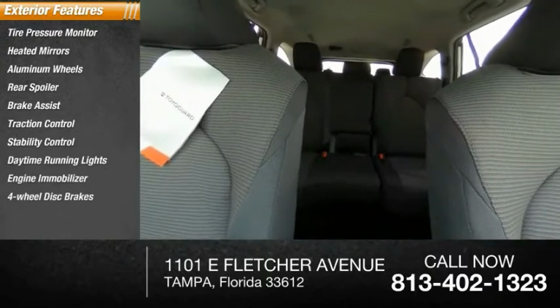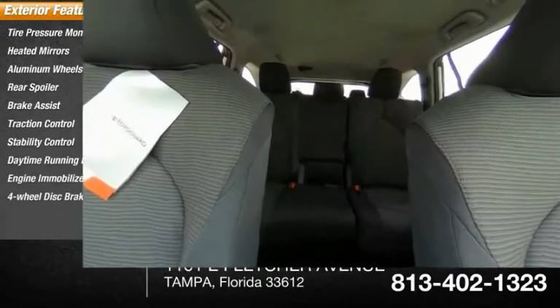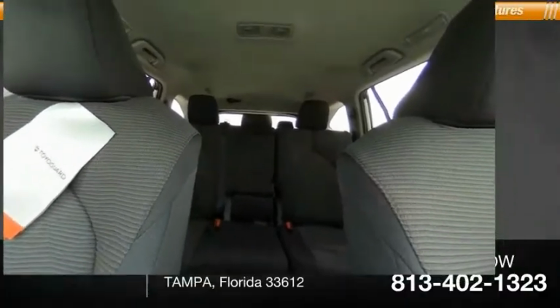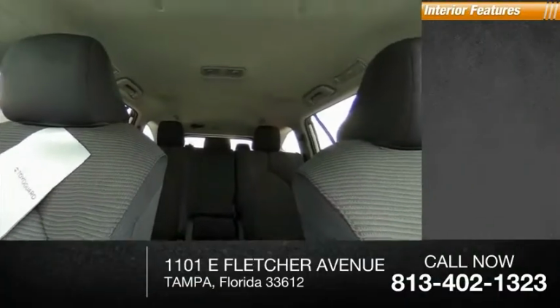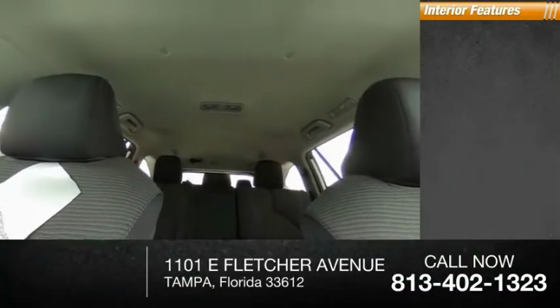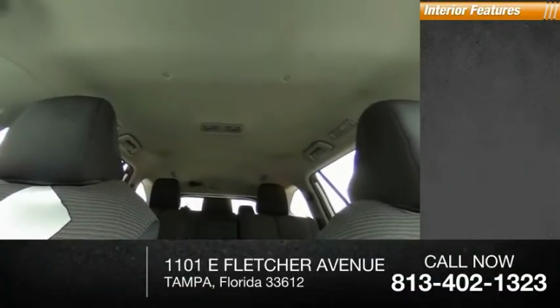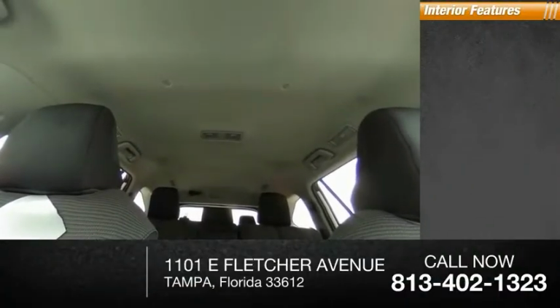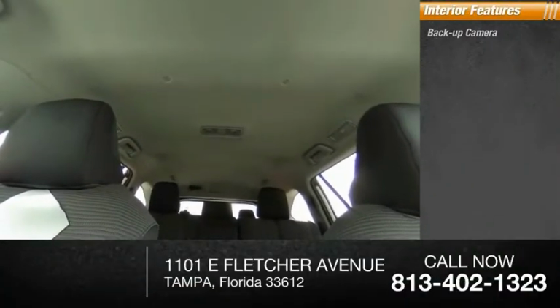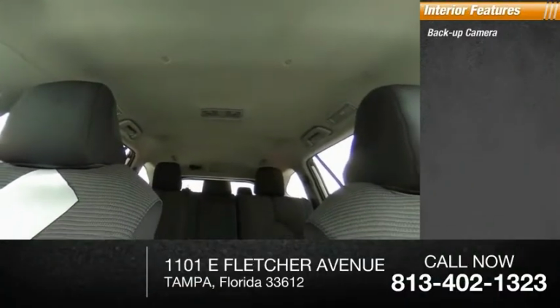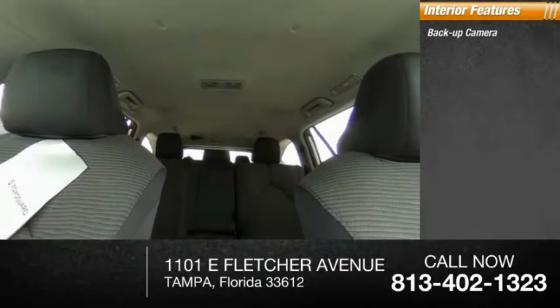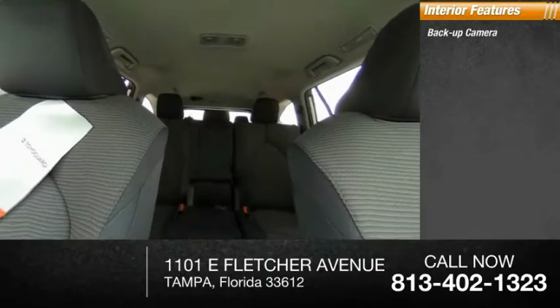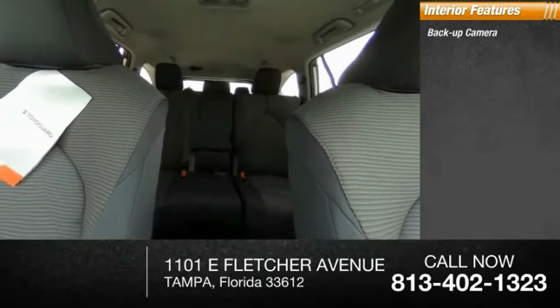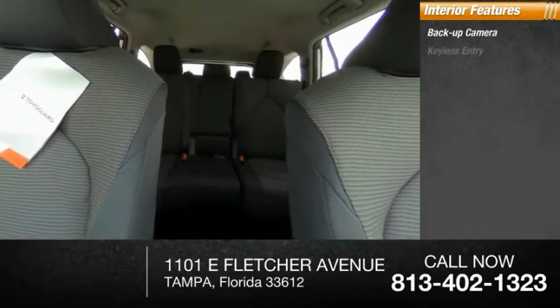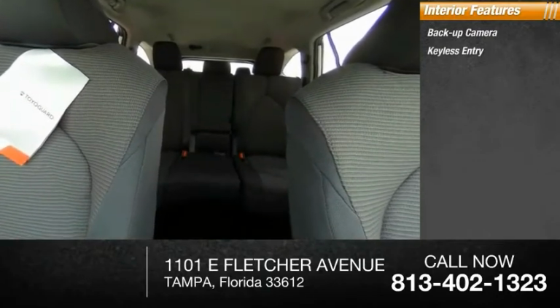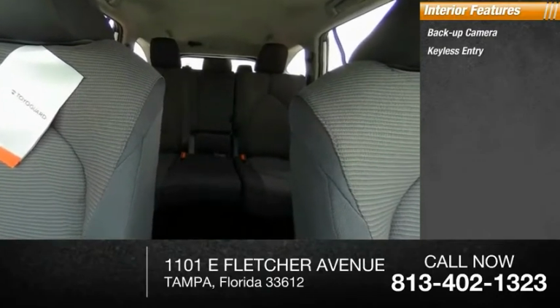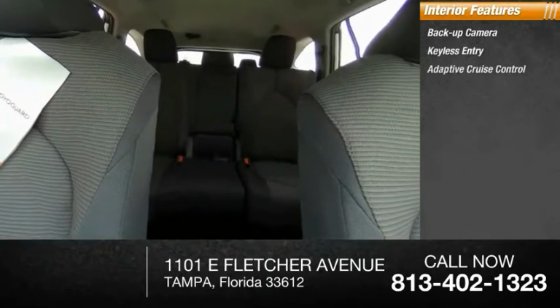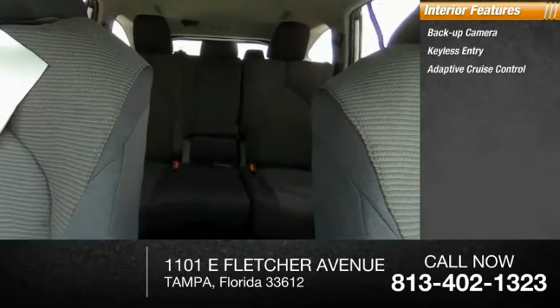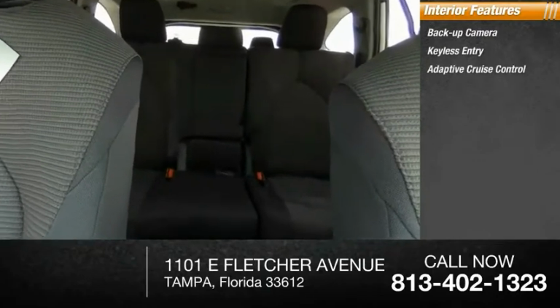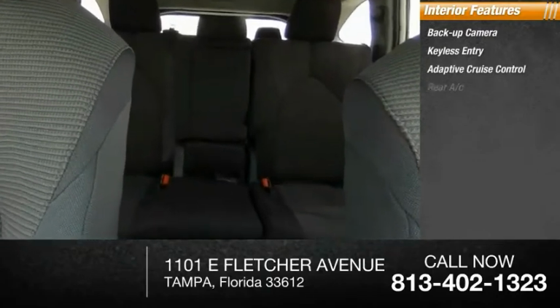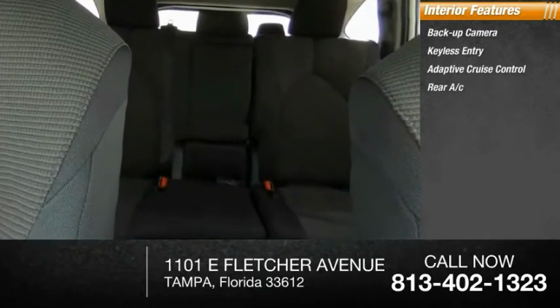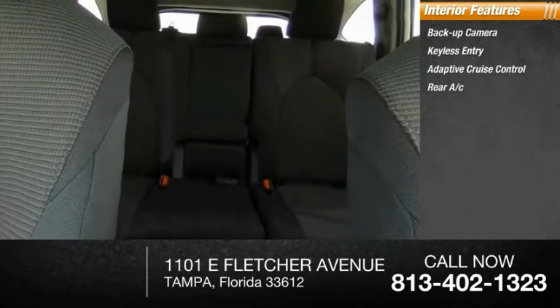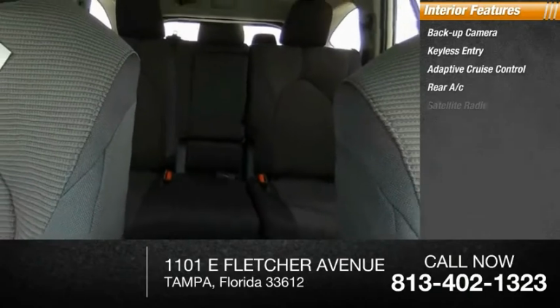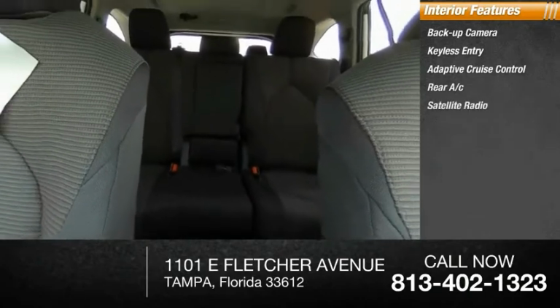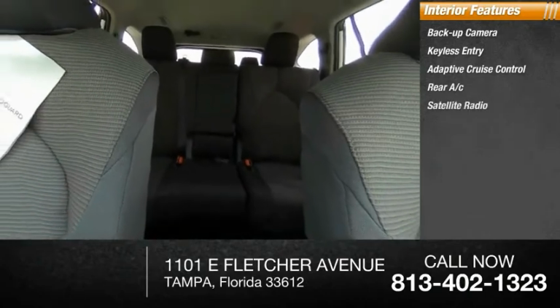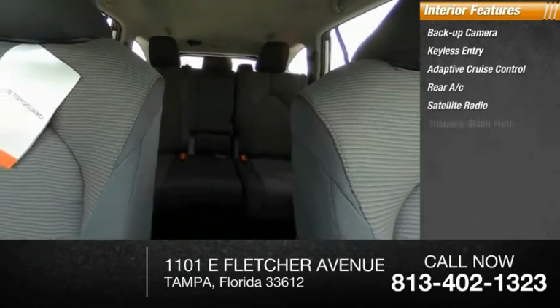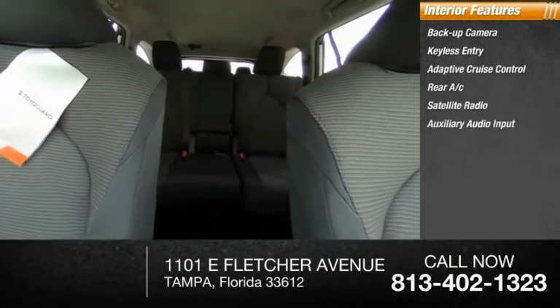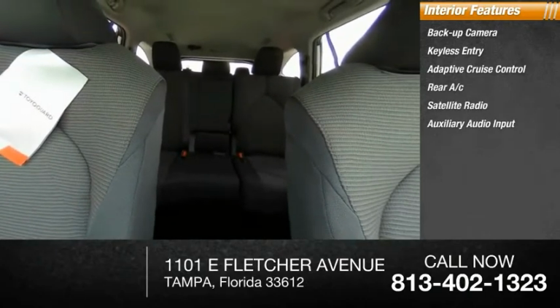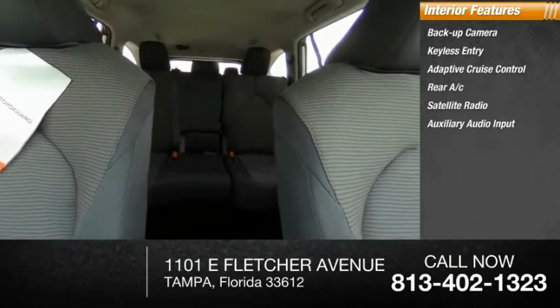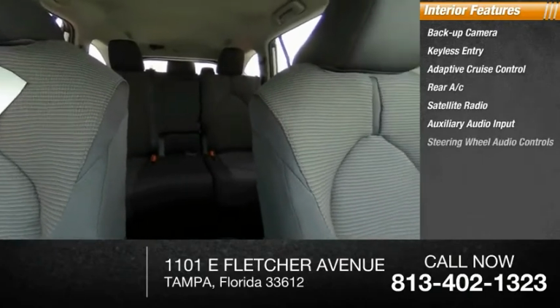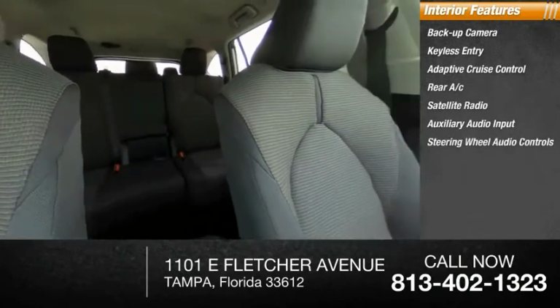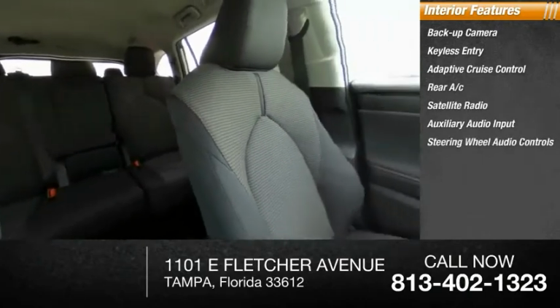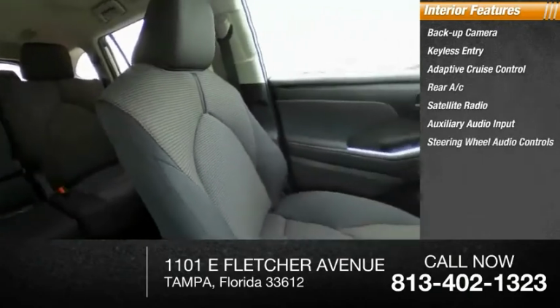Inside you'll find backup camera, keyless entry, adaptive cruise control, rear AC, satellite radio, auxiliary audio input, steering wheel audio controls, keyless start, and MP3 player.